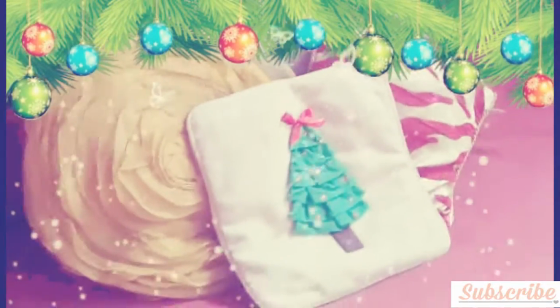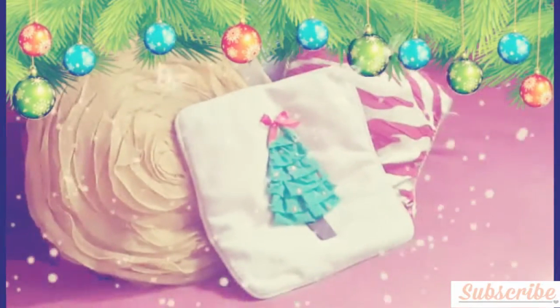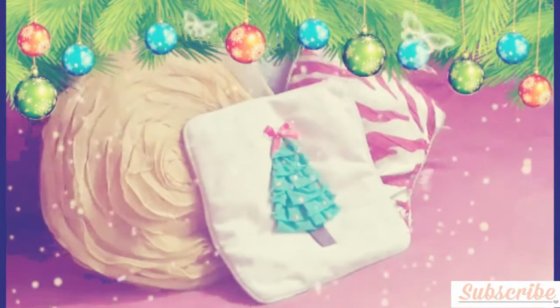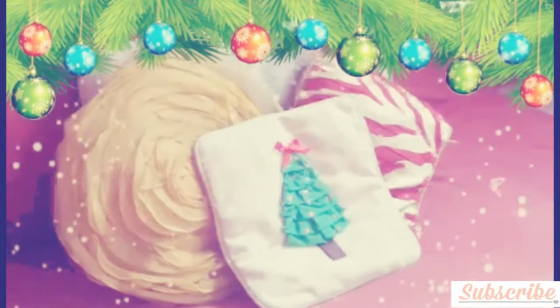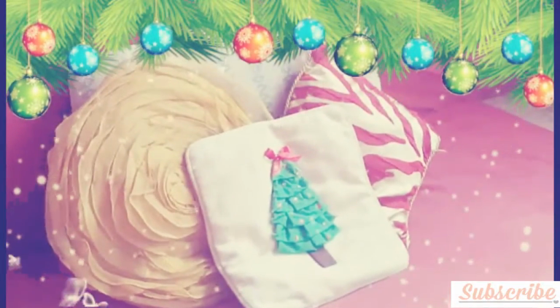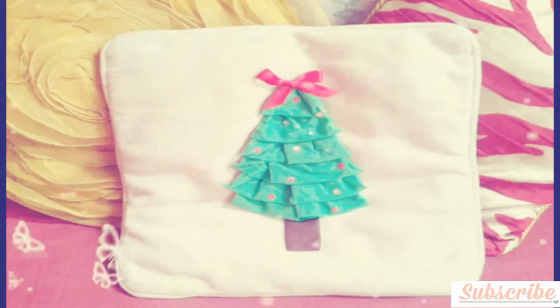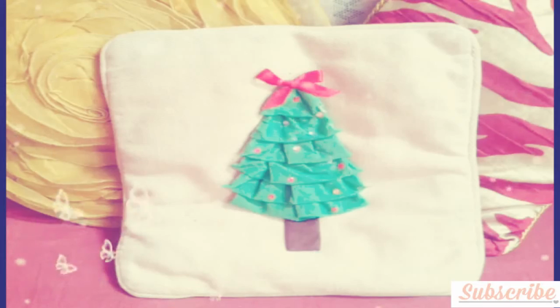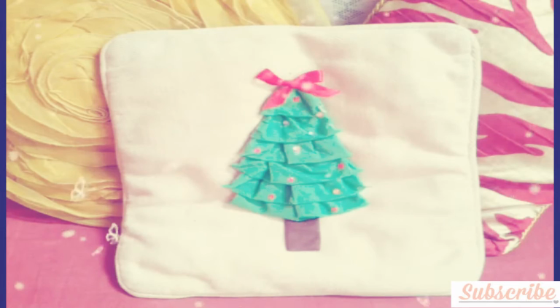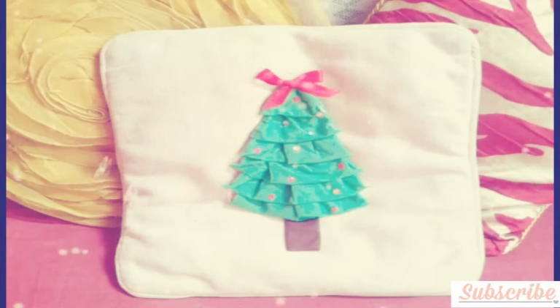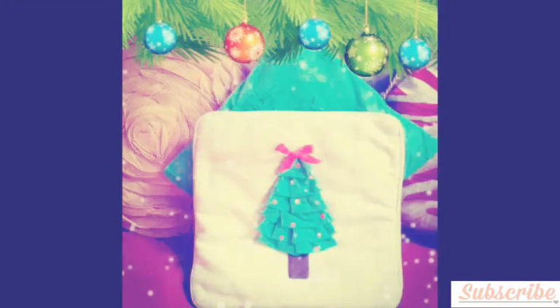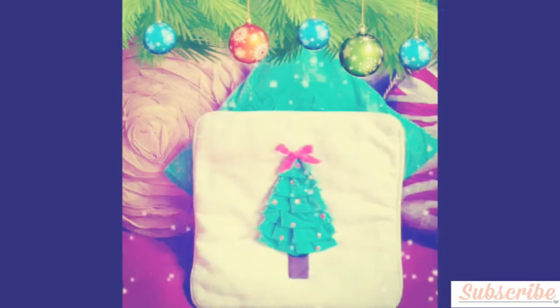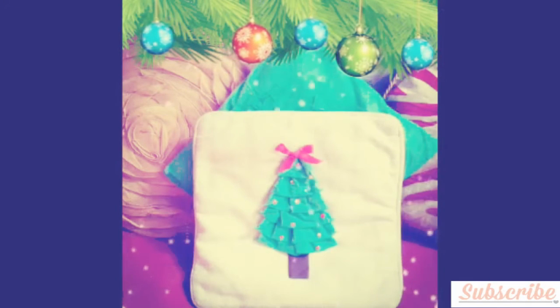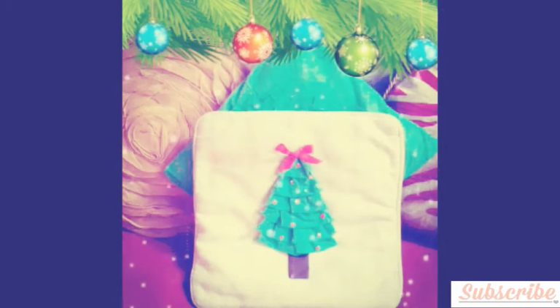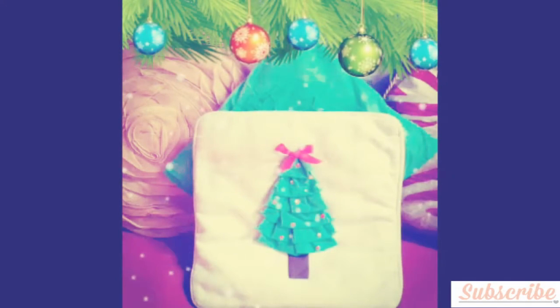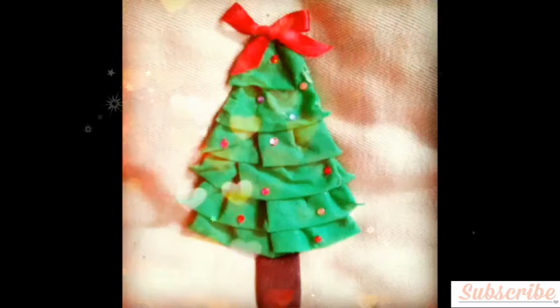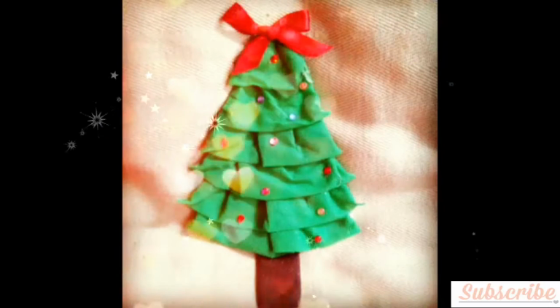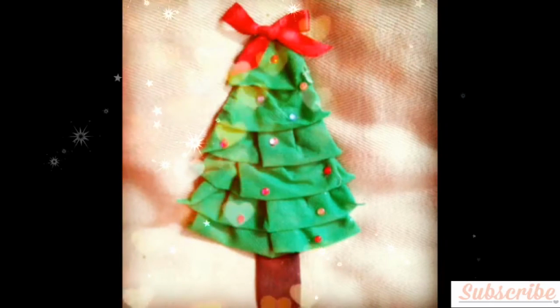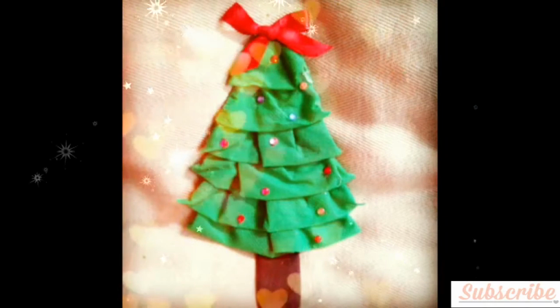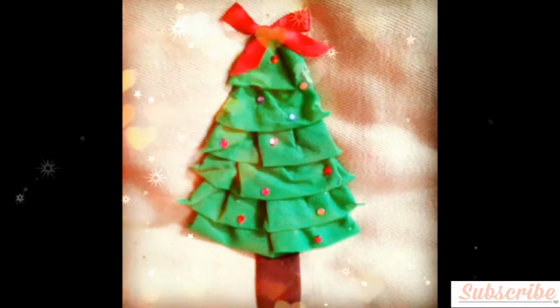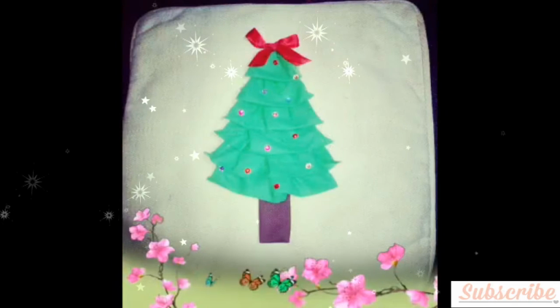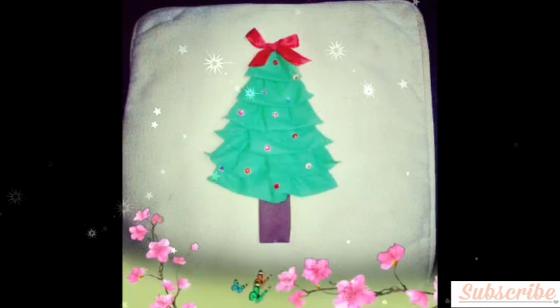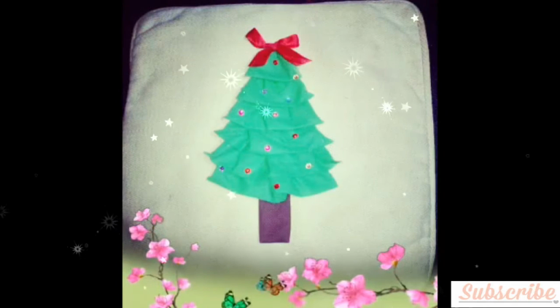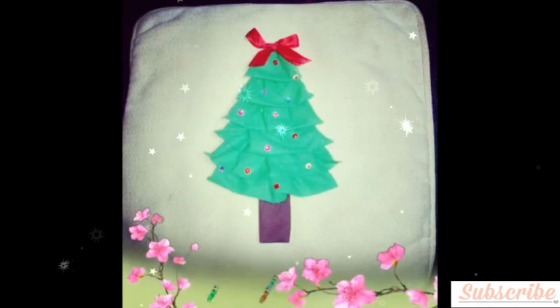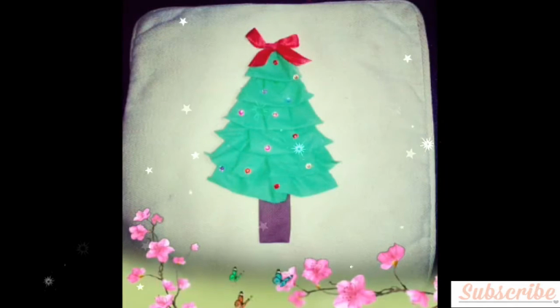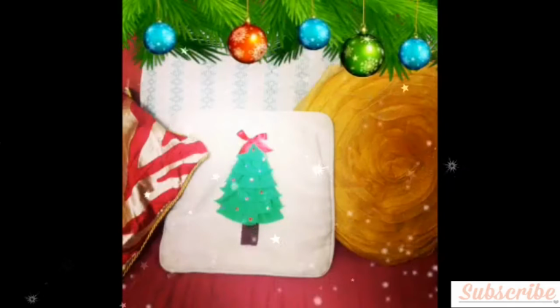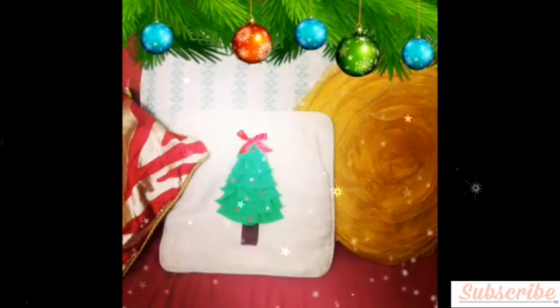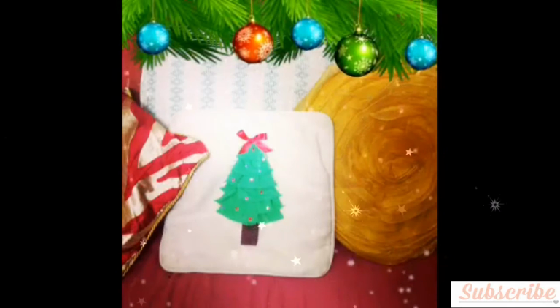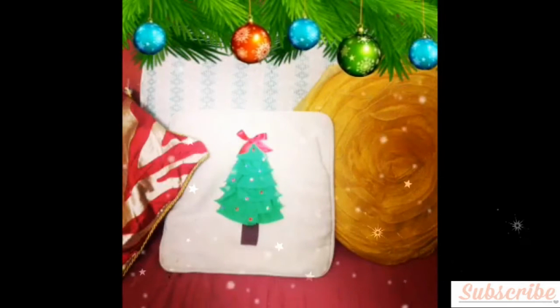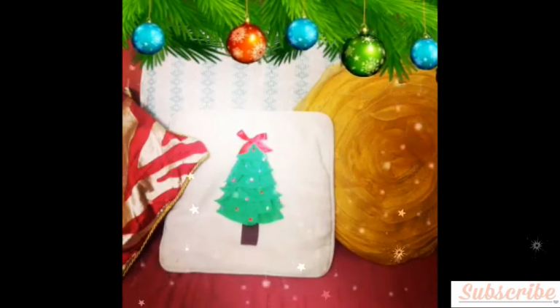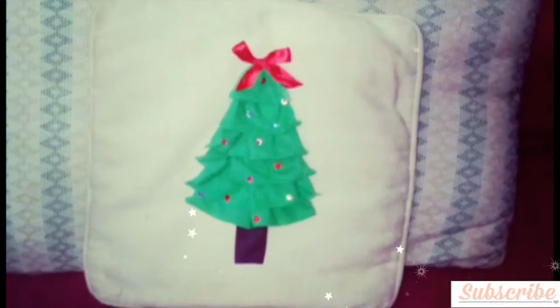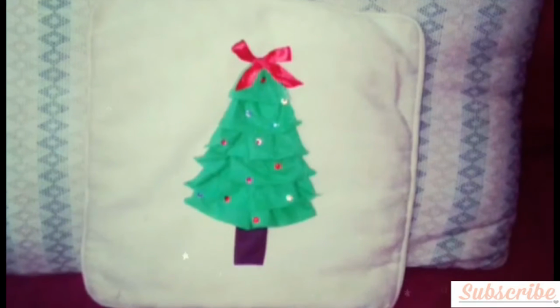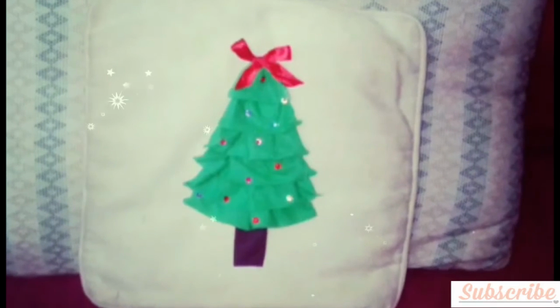Hello Sparkles! This is my third episode of Christmas DIY. I hope you liked my first and second. In this video I am going to show you how to make this cute Christmas tree pillow. For this DIY you will need...